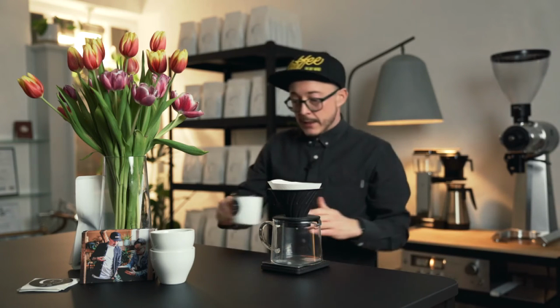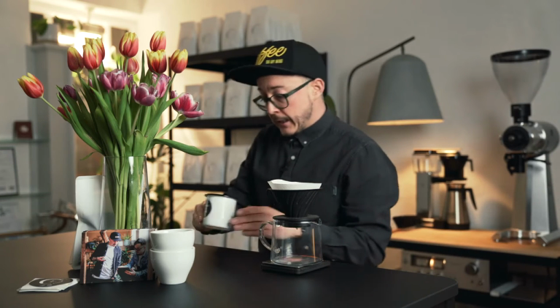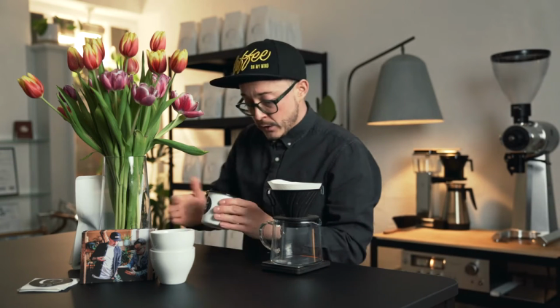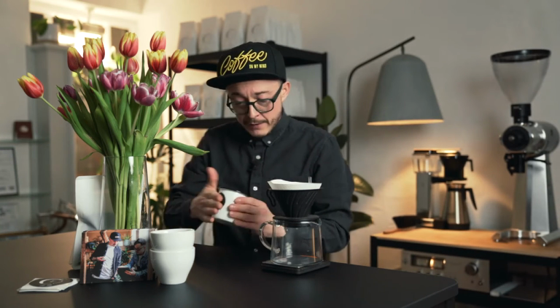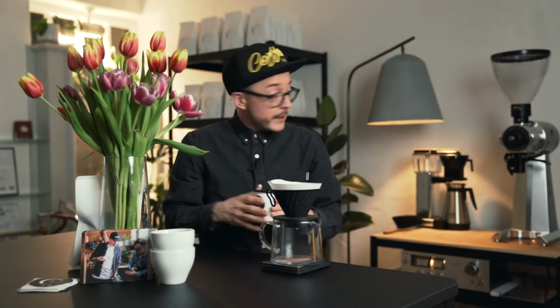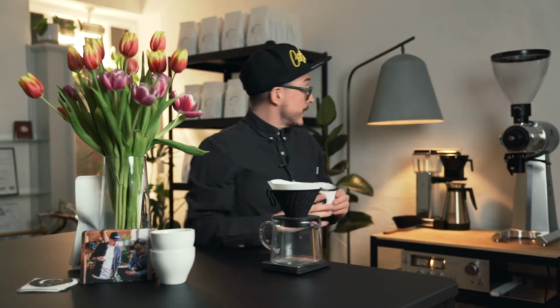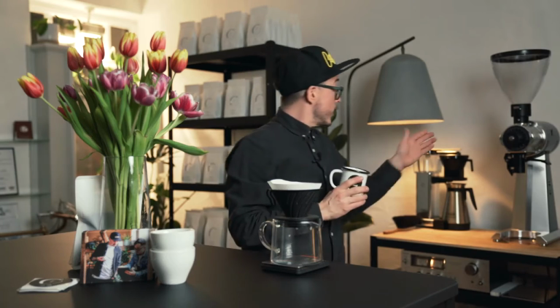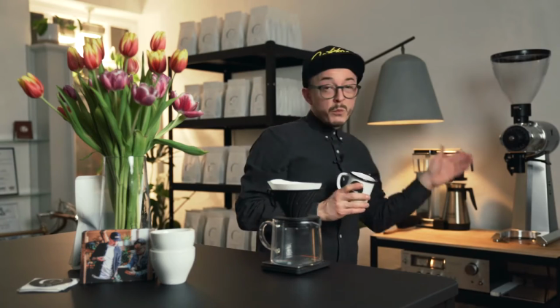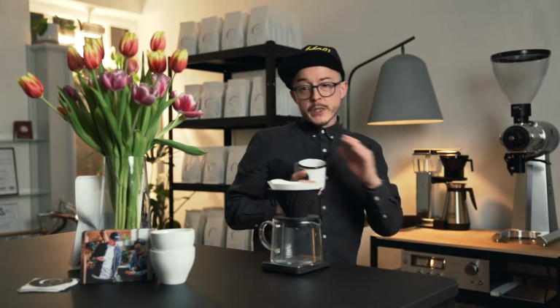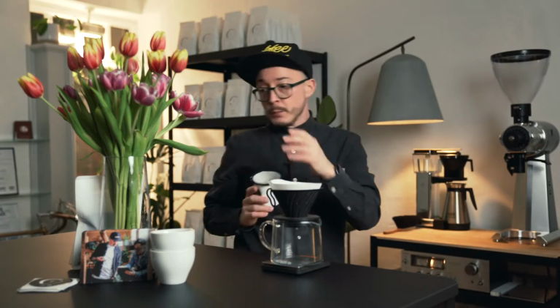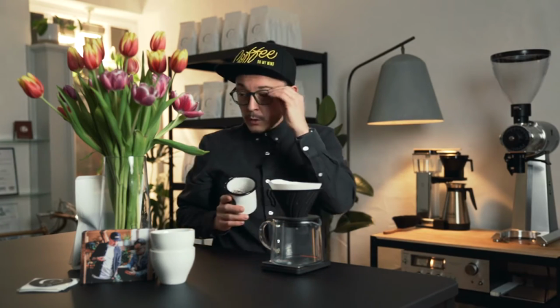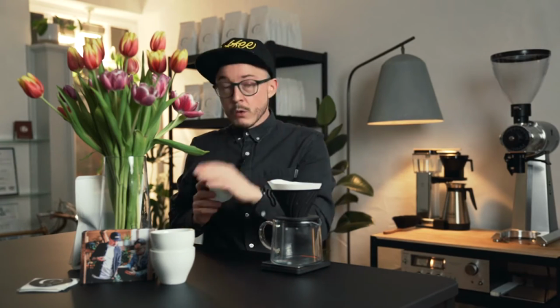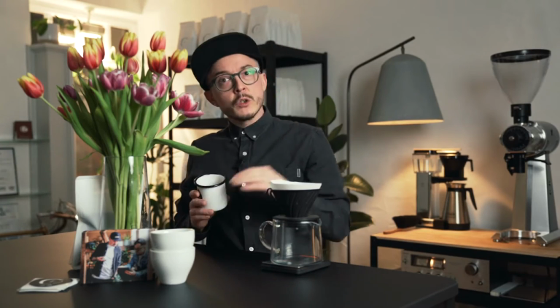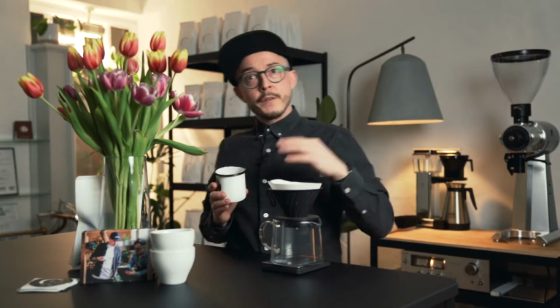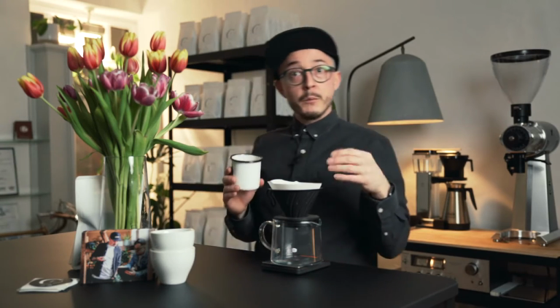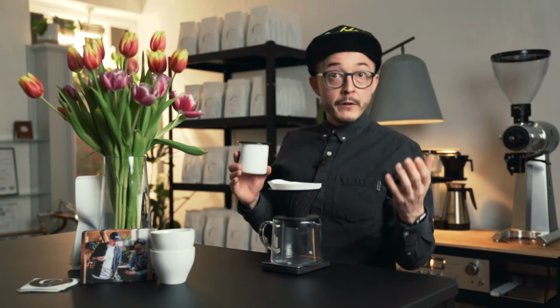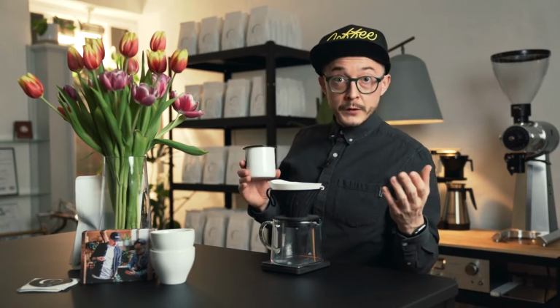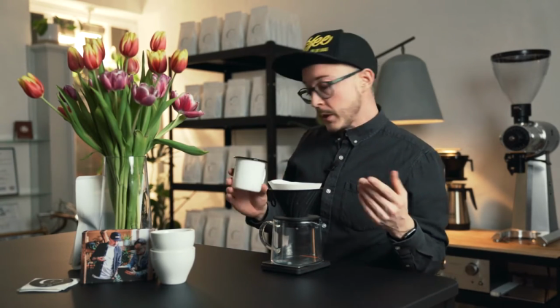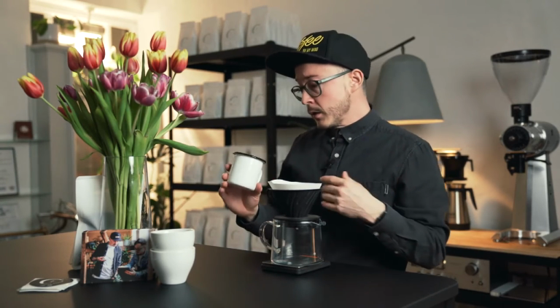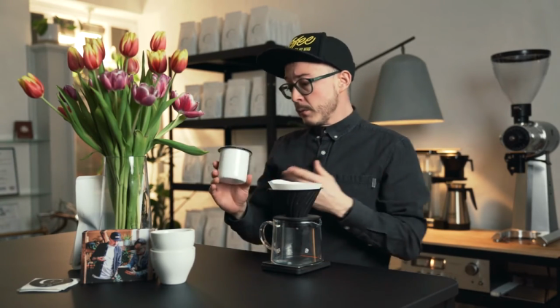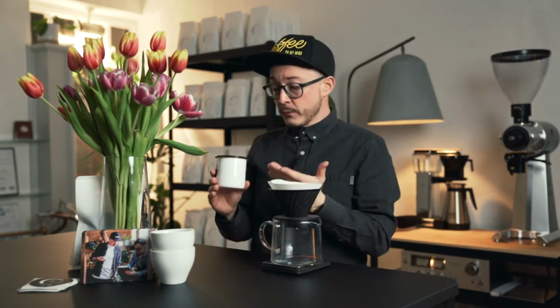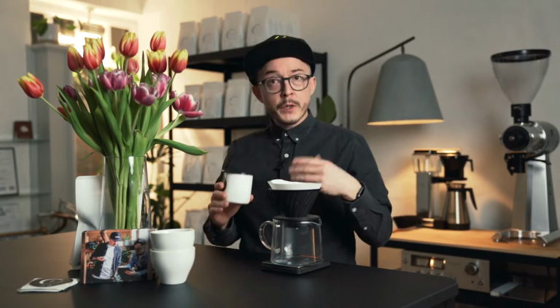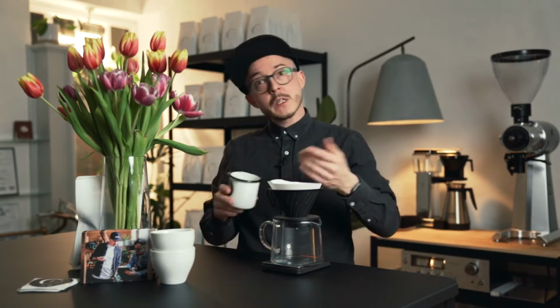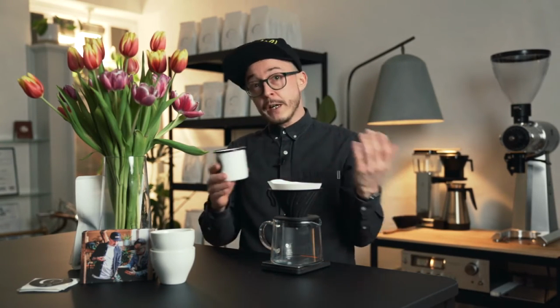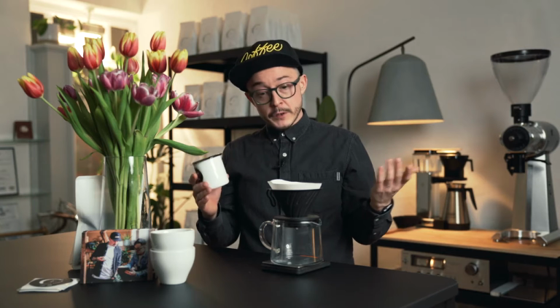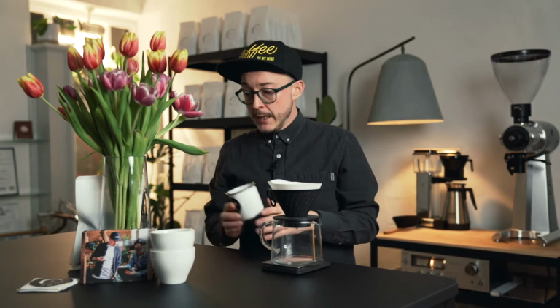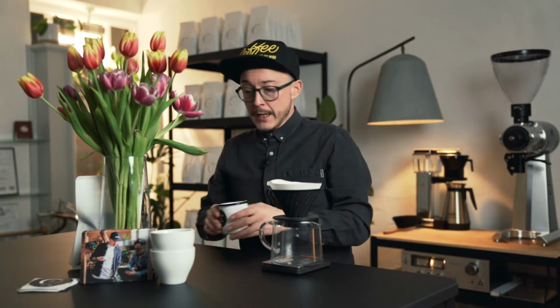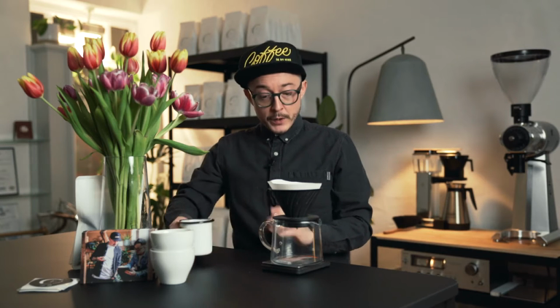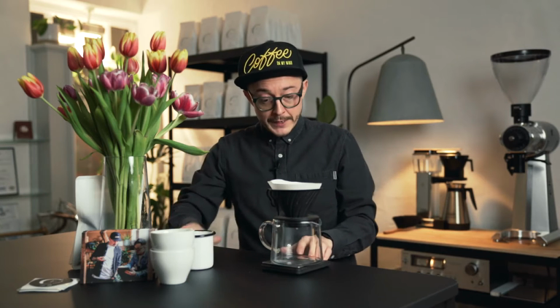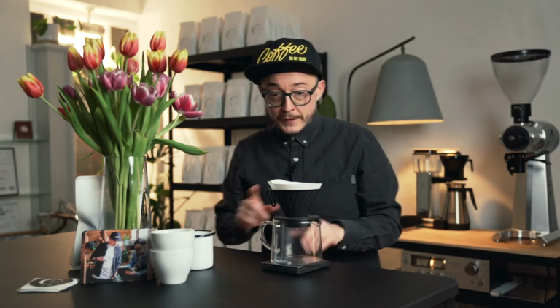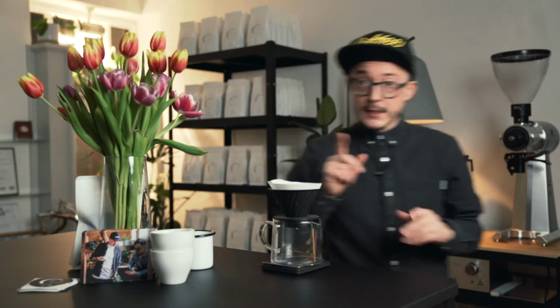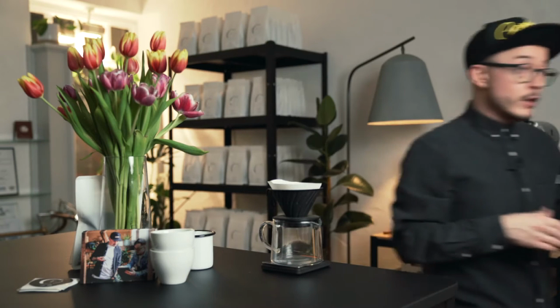In case you don't have a setup like this at home, with Slurp you can also order your coffee pre-ground for French press or hand filter — whatever takes your fancy.